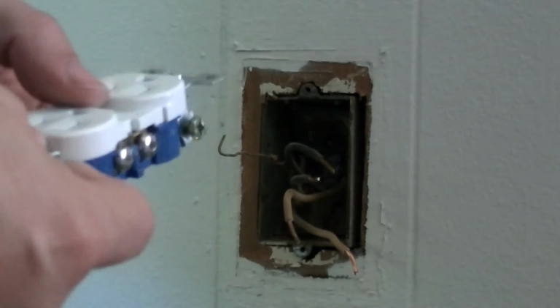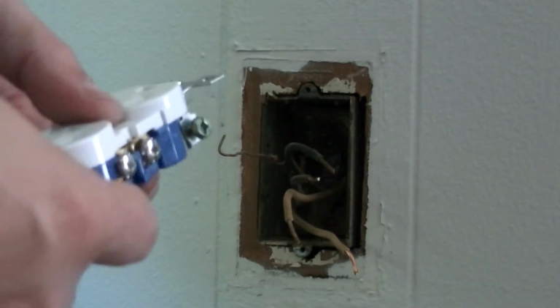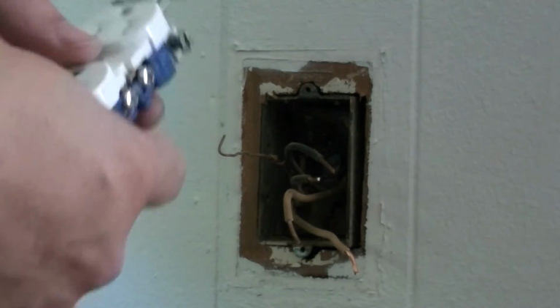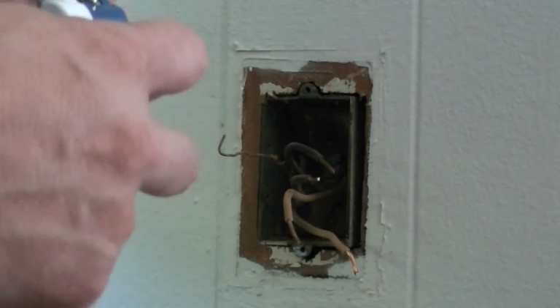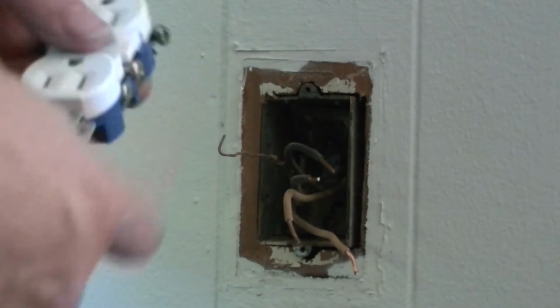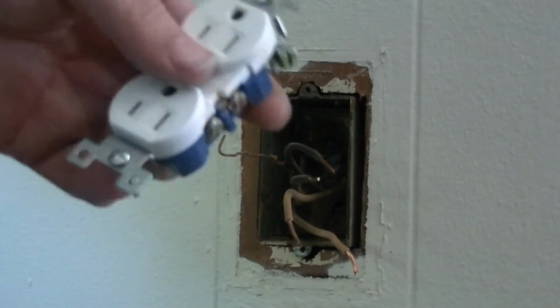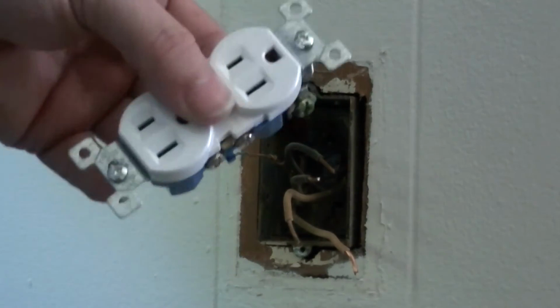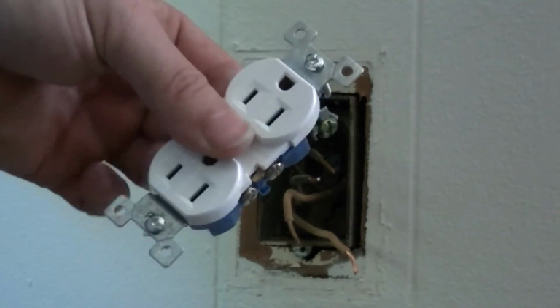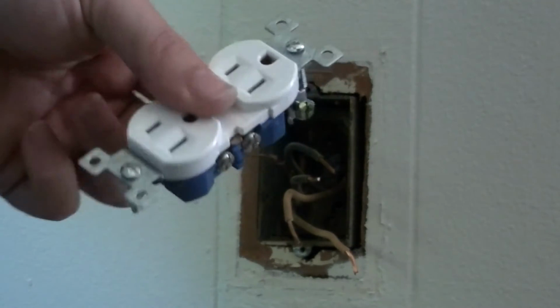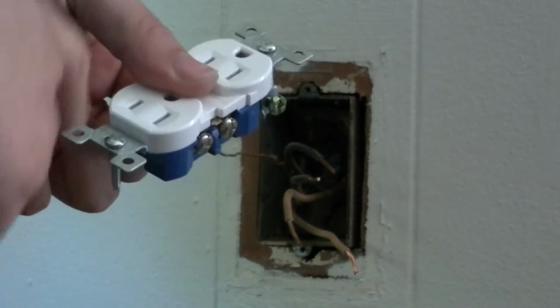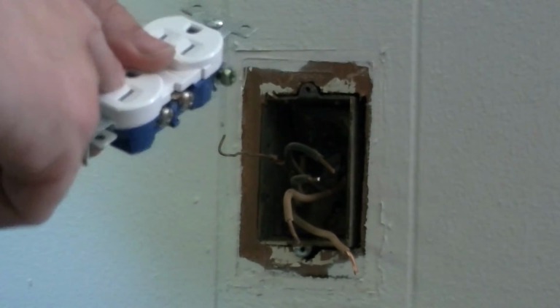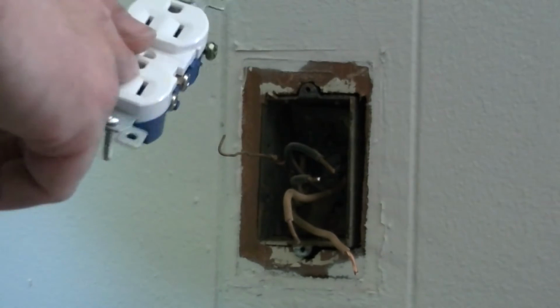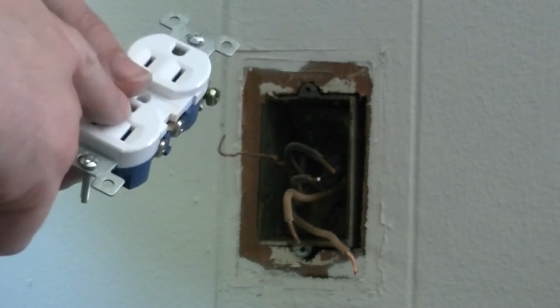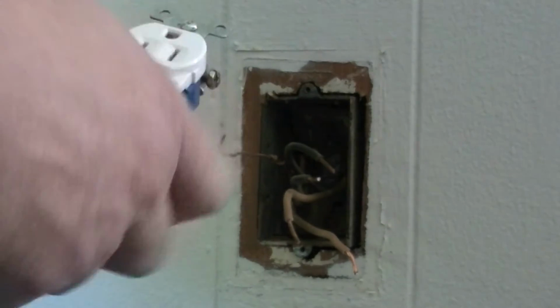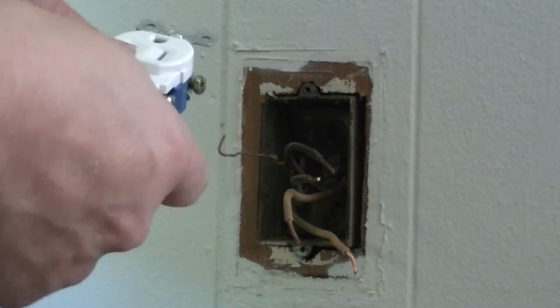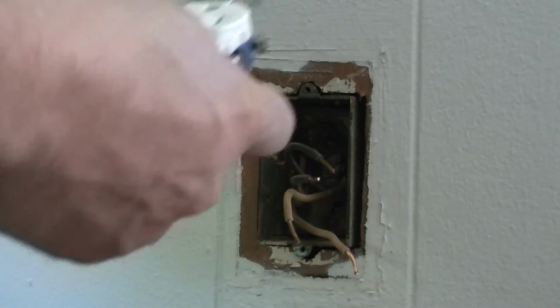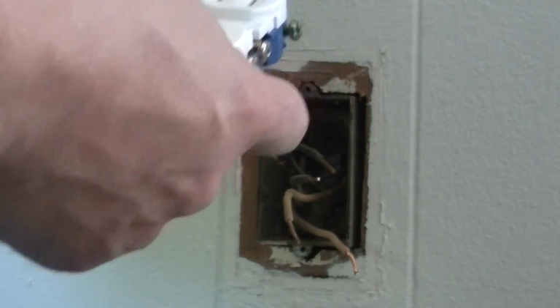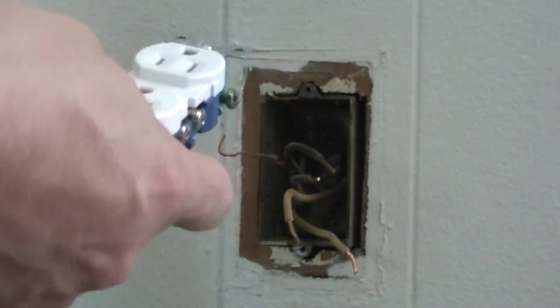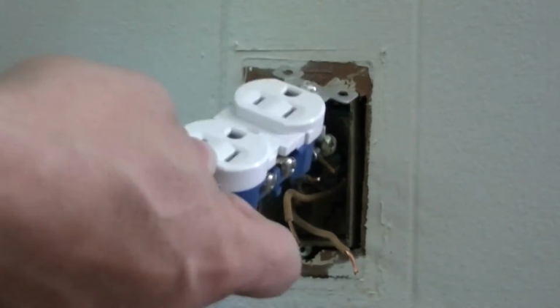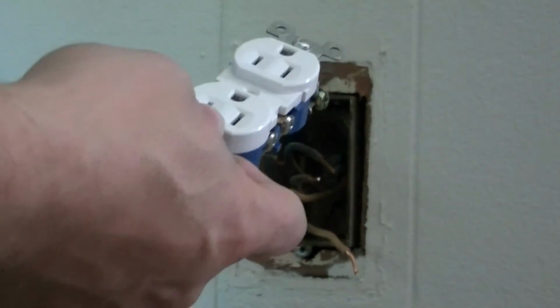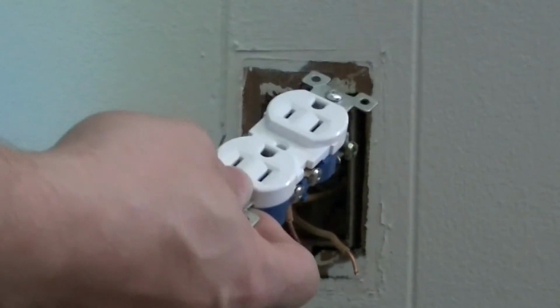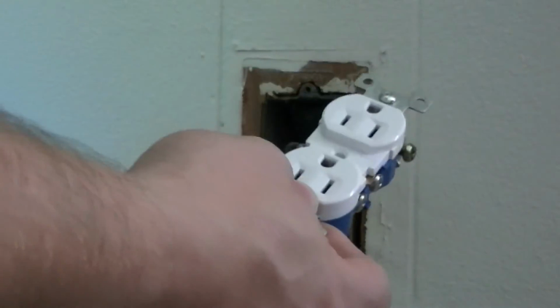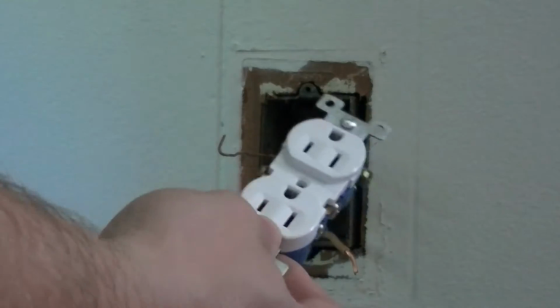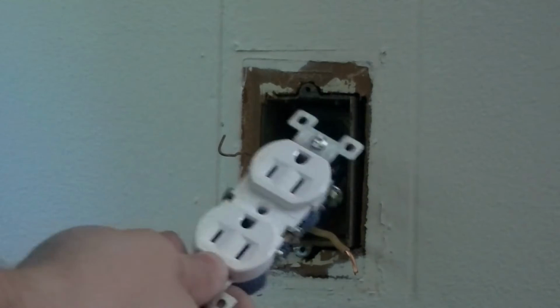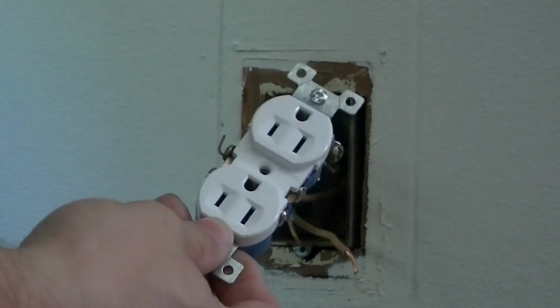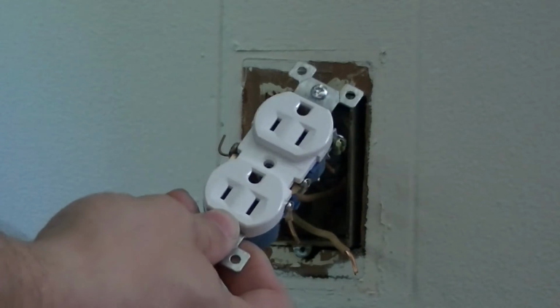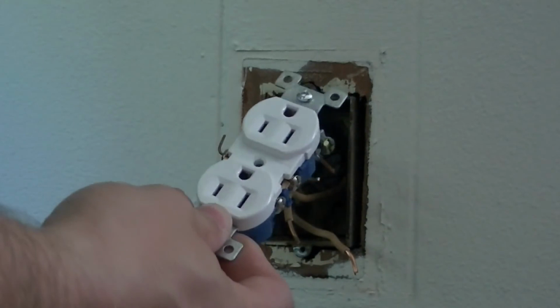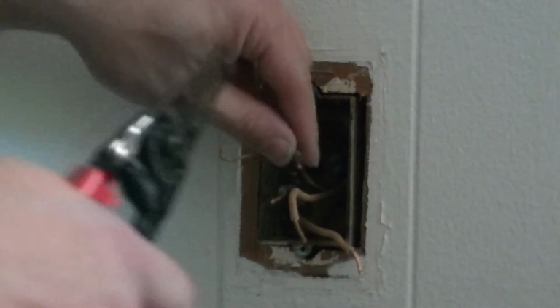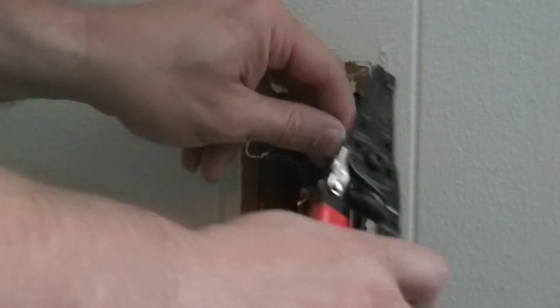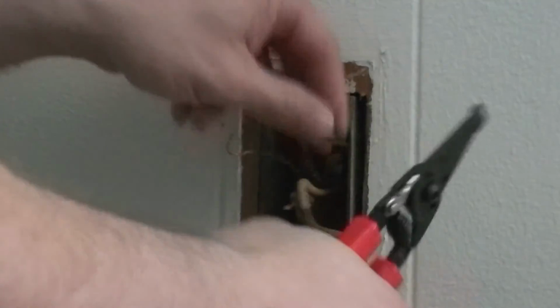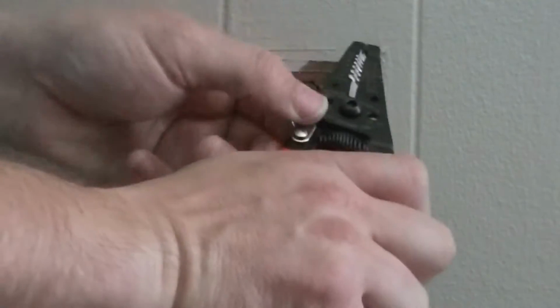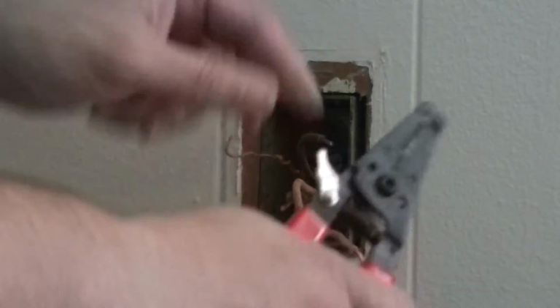...you want to stick with 20 gauge. This is a 15 amp receptacle. 14 gauge is 15 amp wire, and 20 gauge is 20 amp wire. So we'll skin these just a little further.